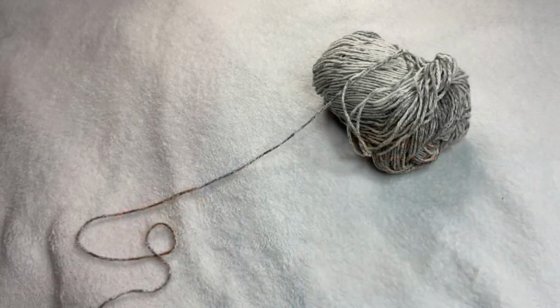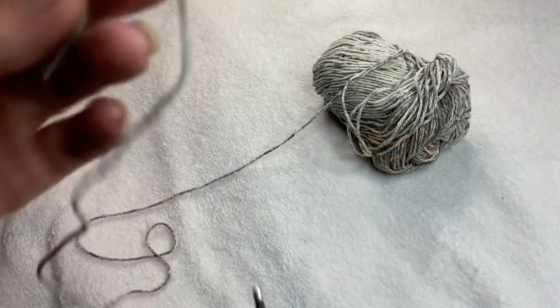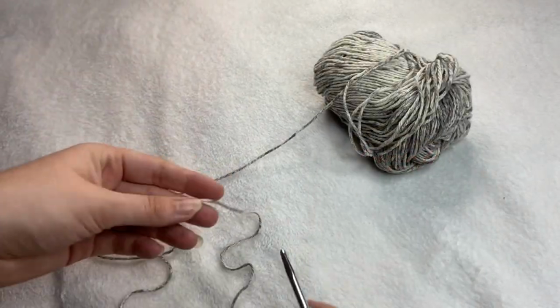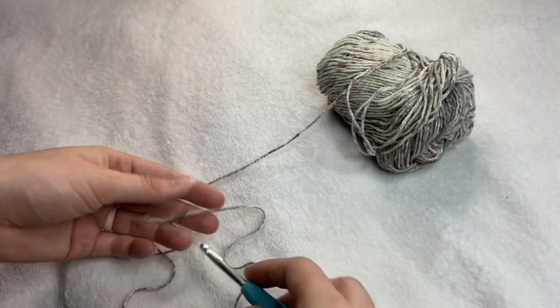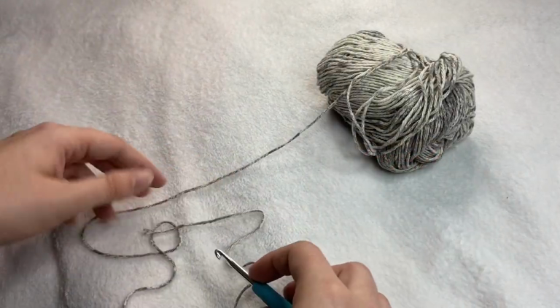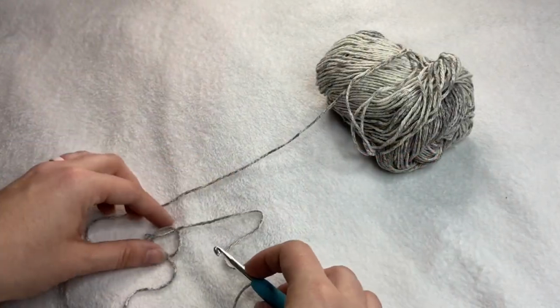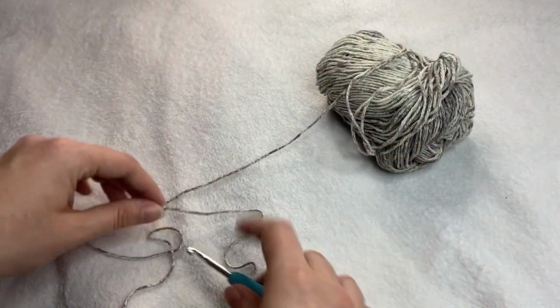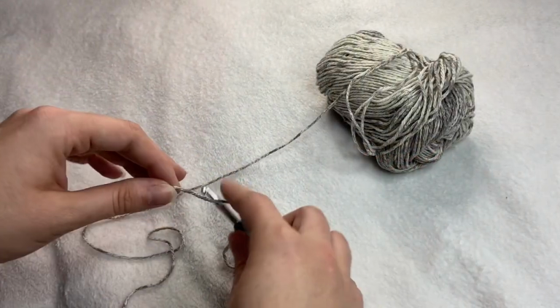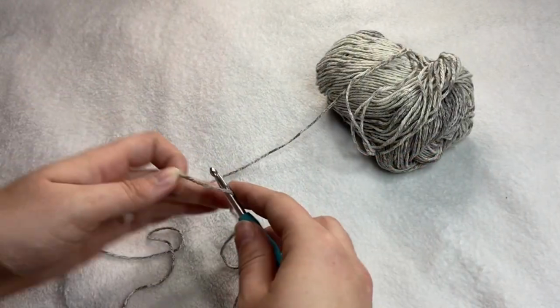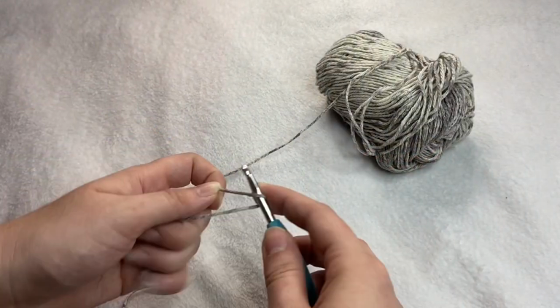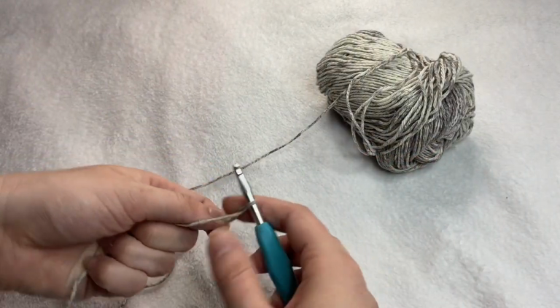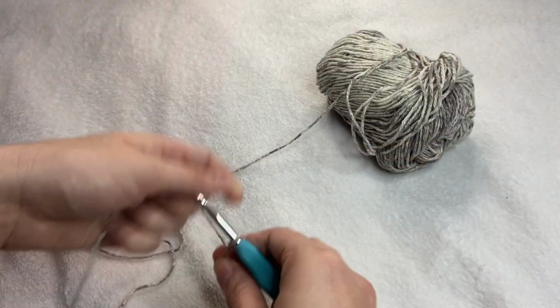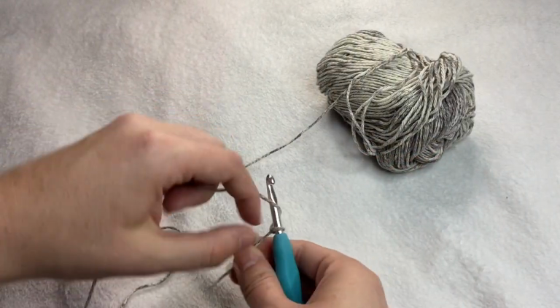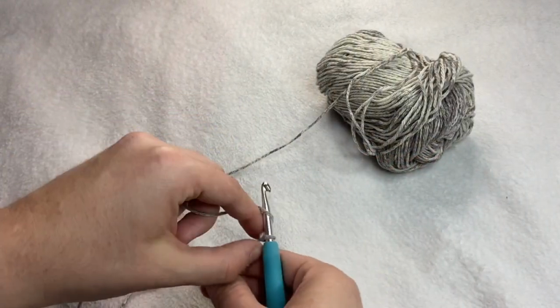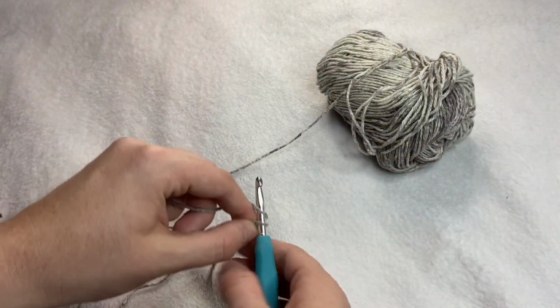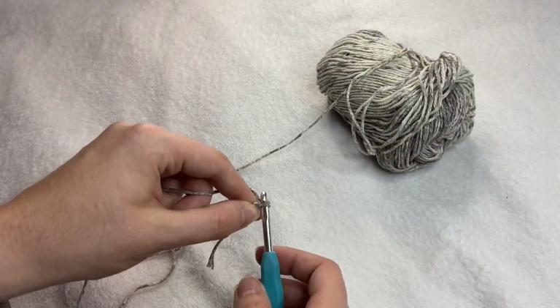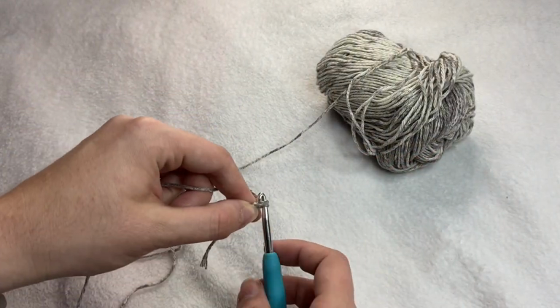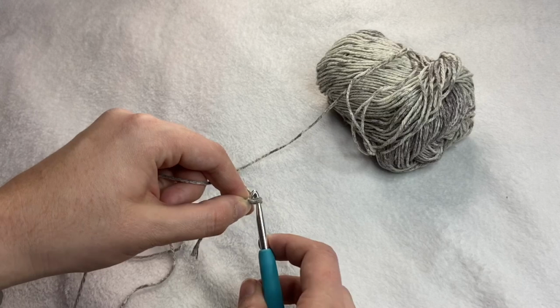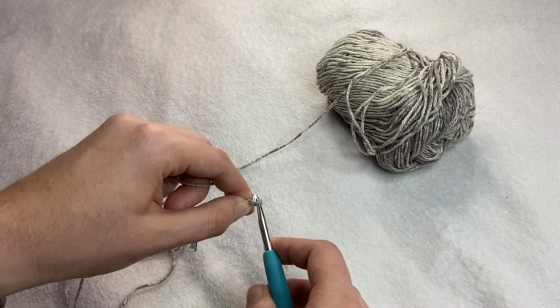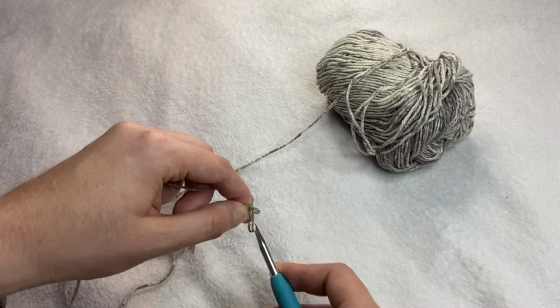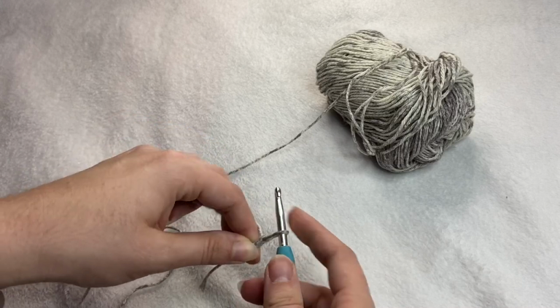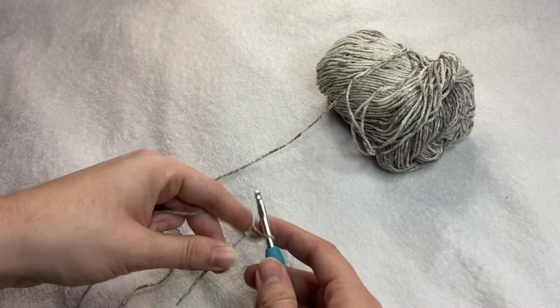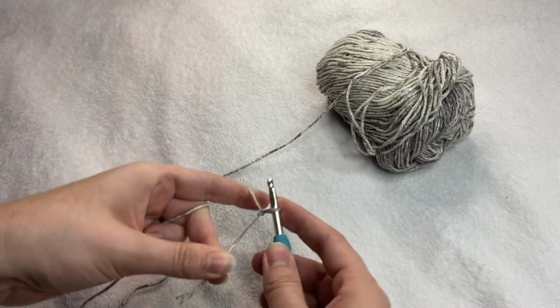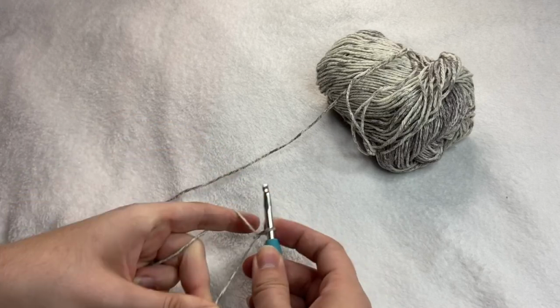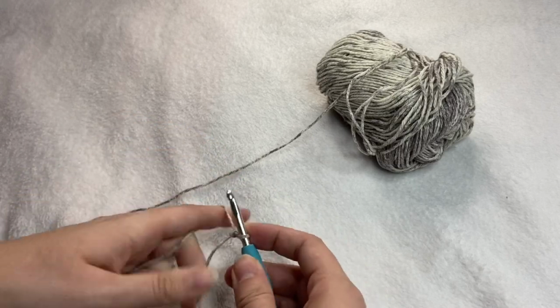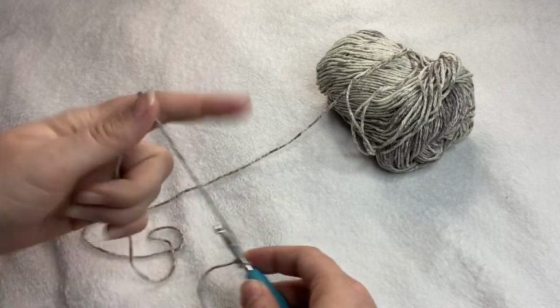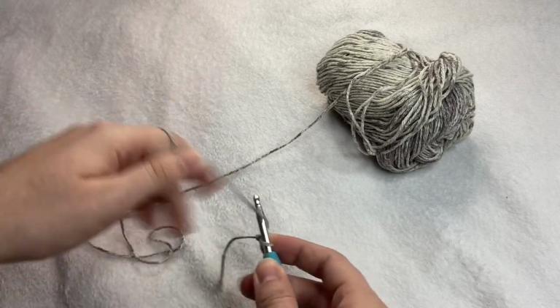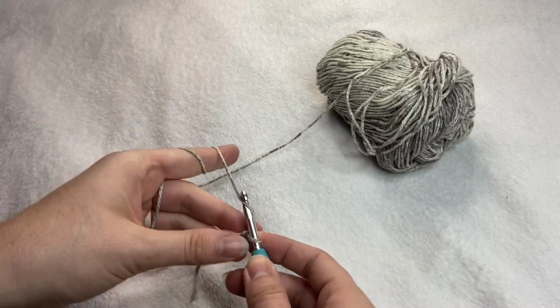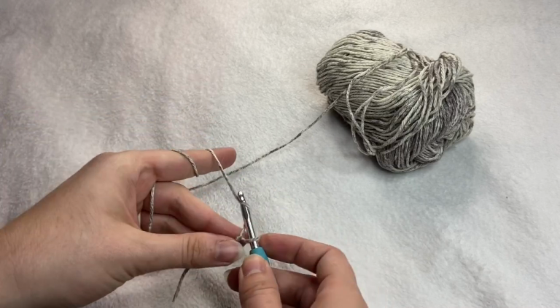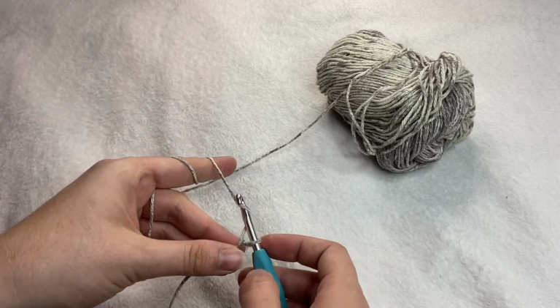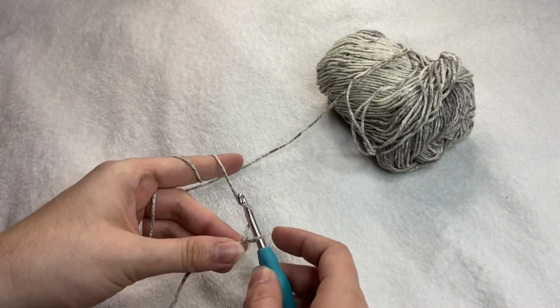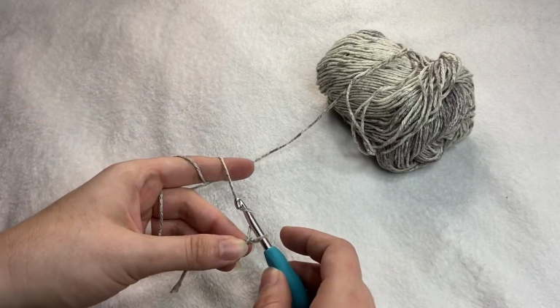The first step is to make your slipknot with your yarn, and then you're going to chain 29.